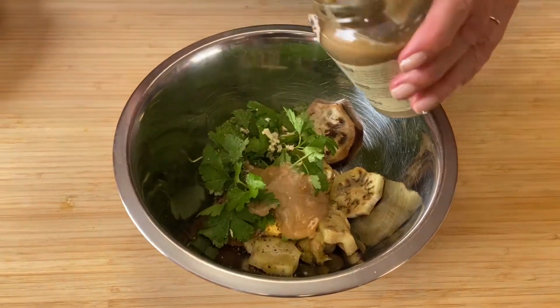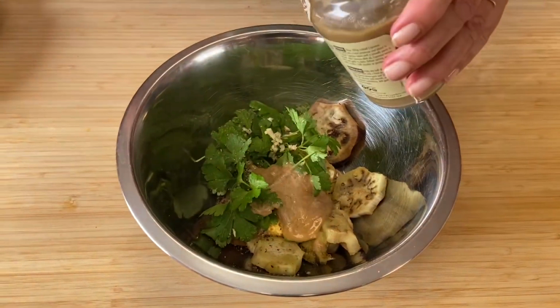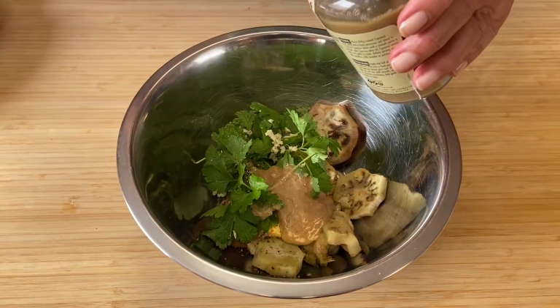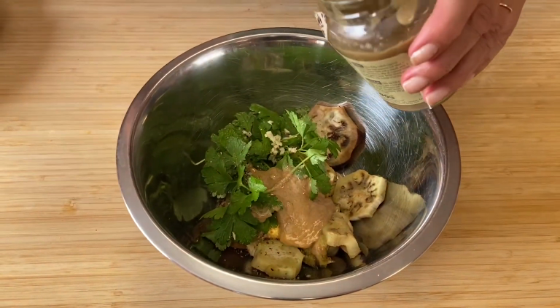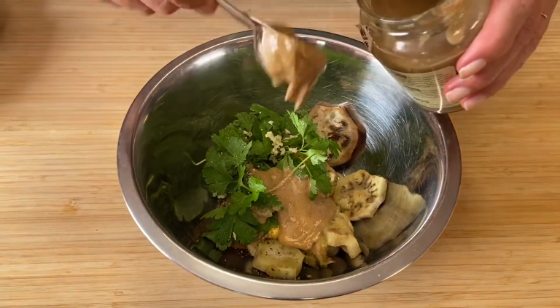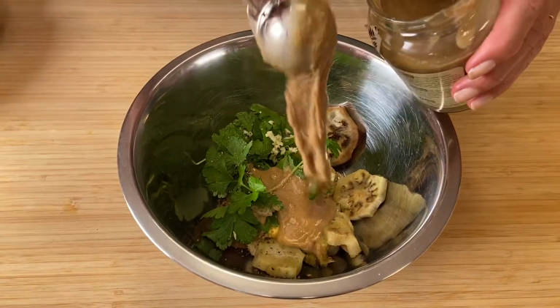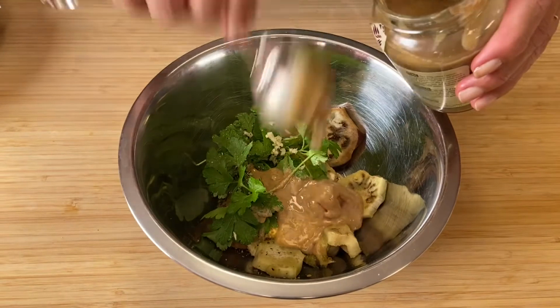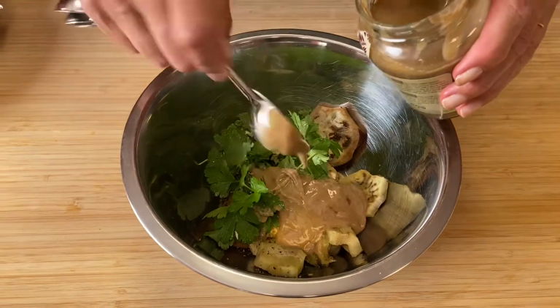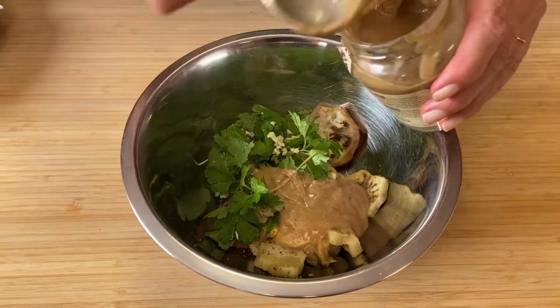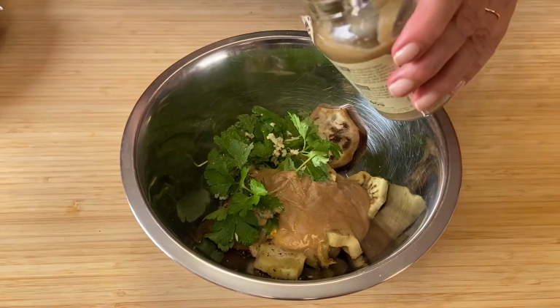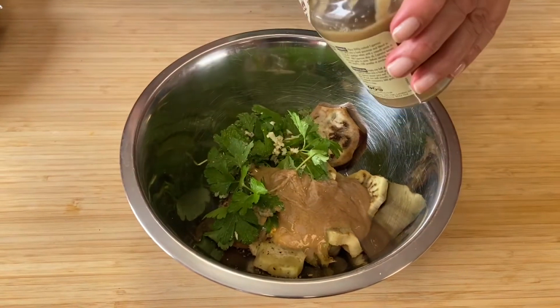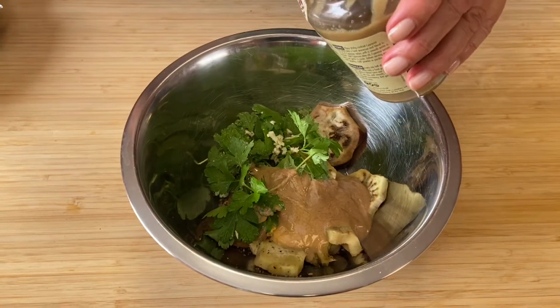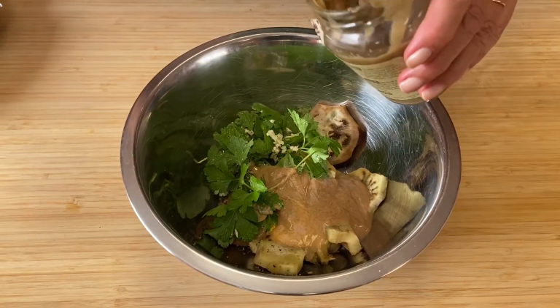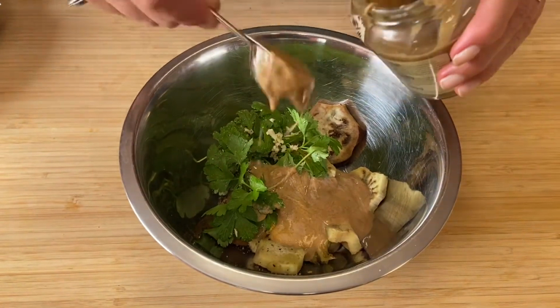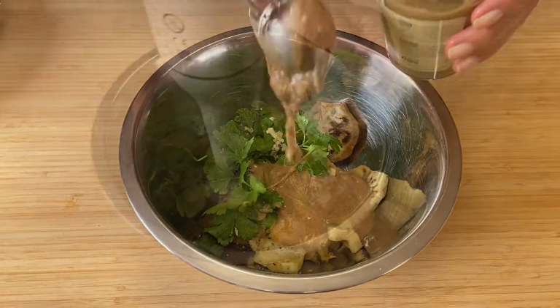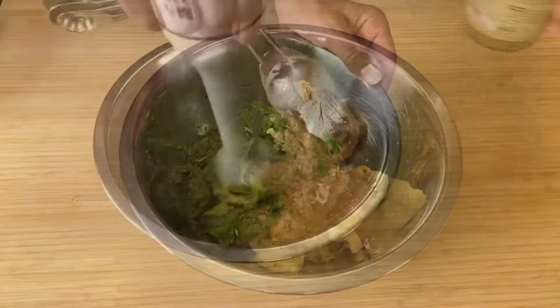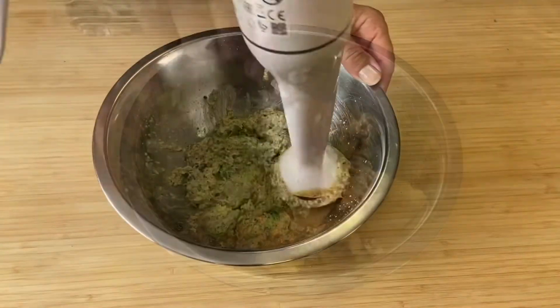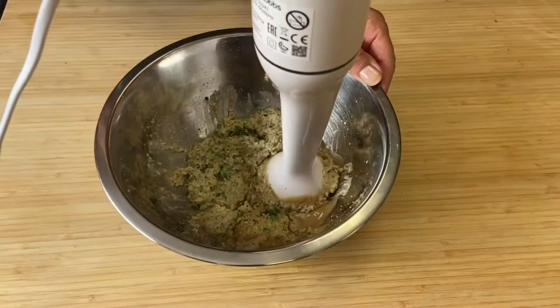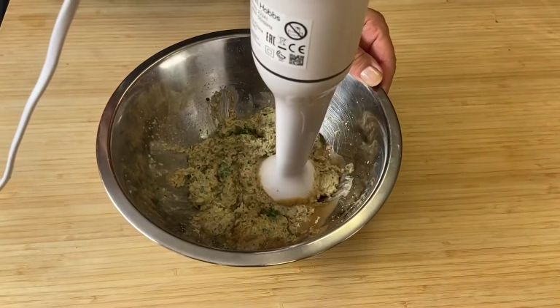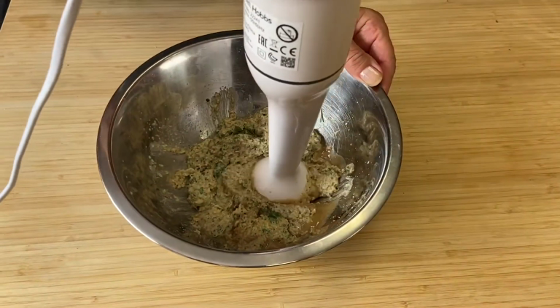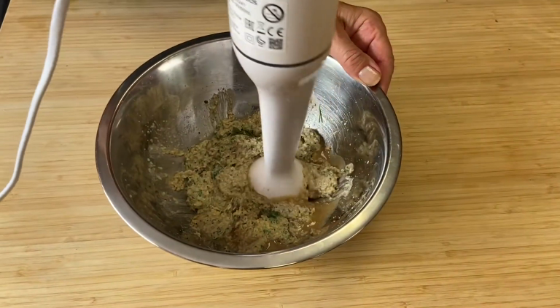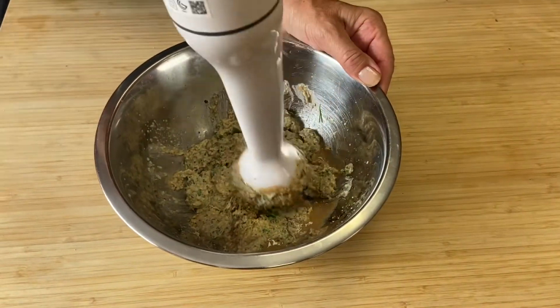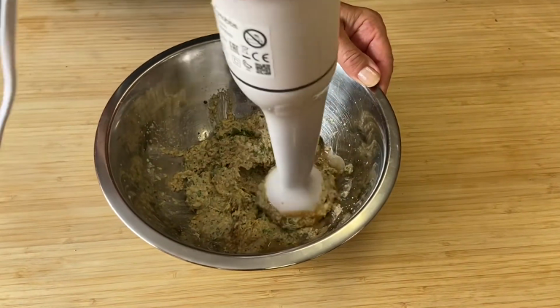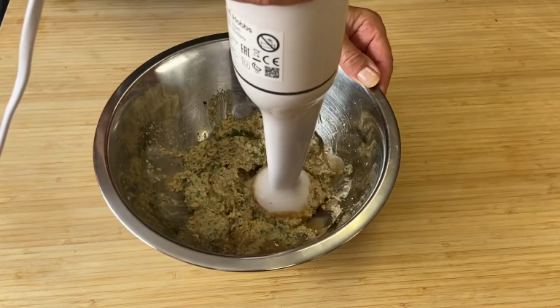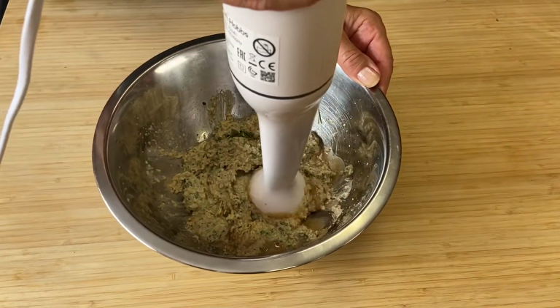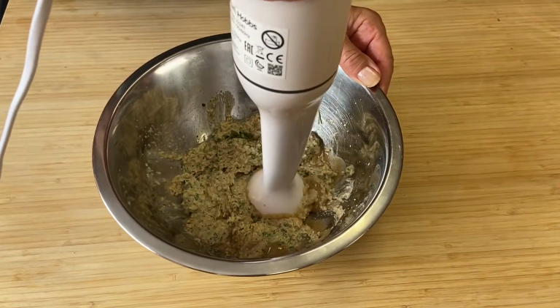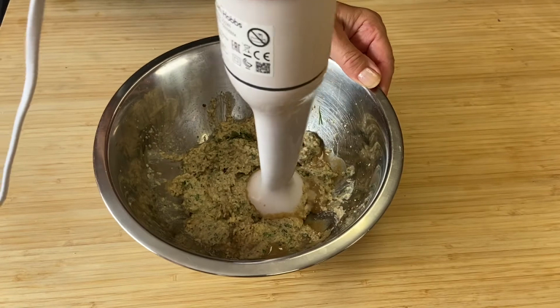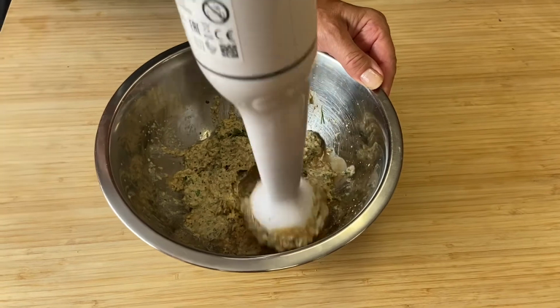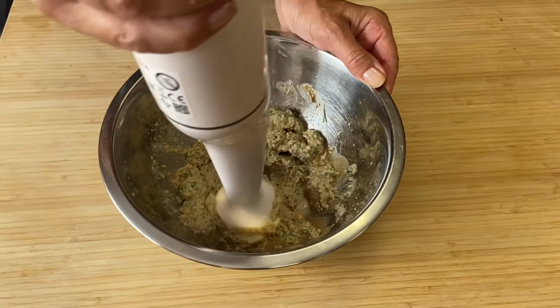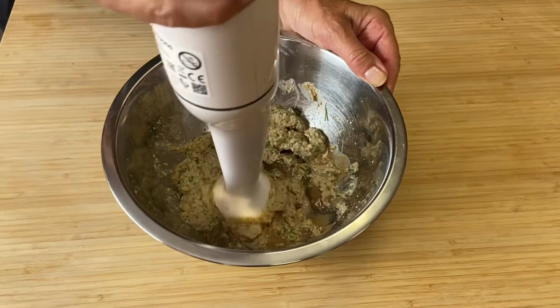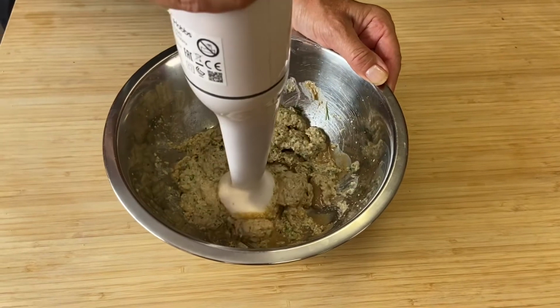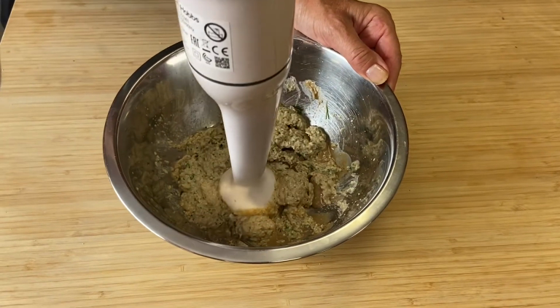Serve and enjoy — a perfect aubergine dip, great as a side dish or simply smear it on toast.